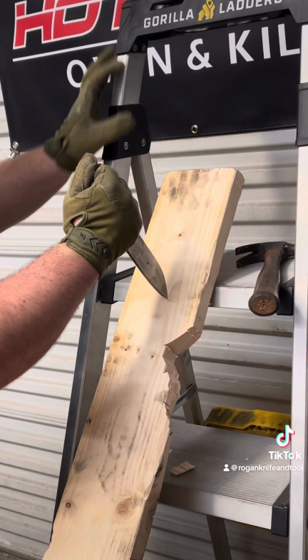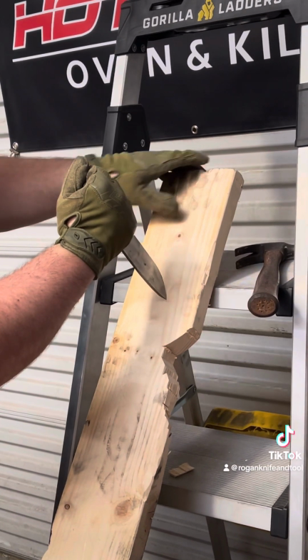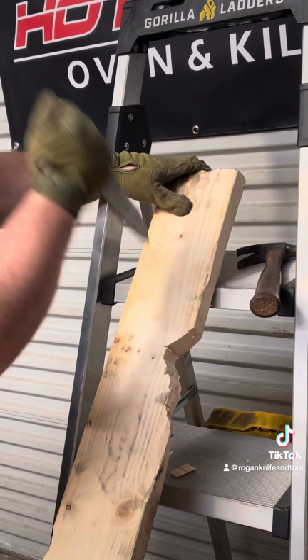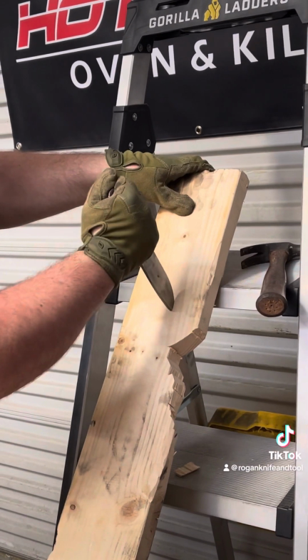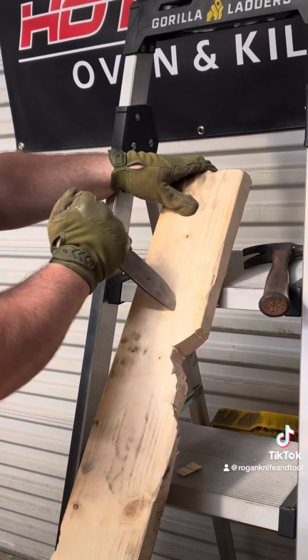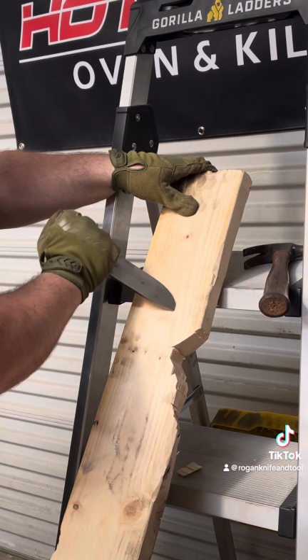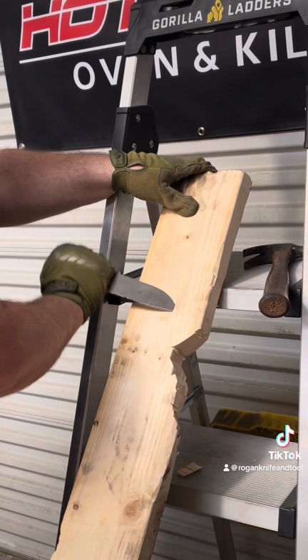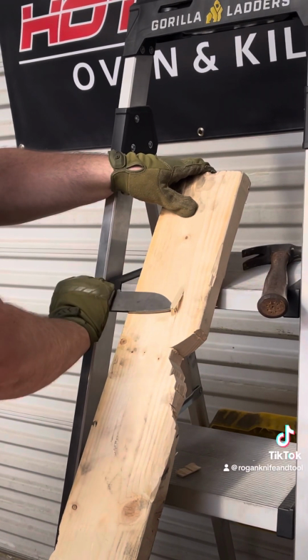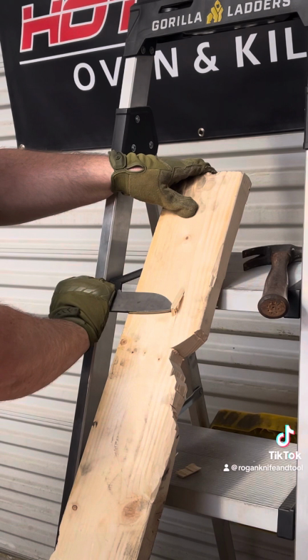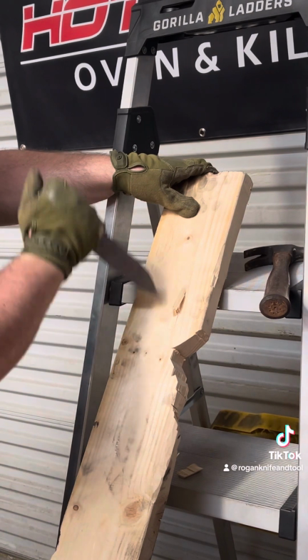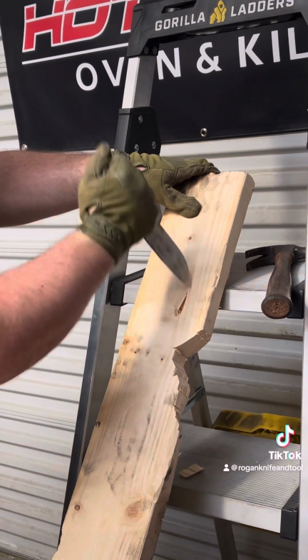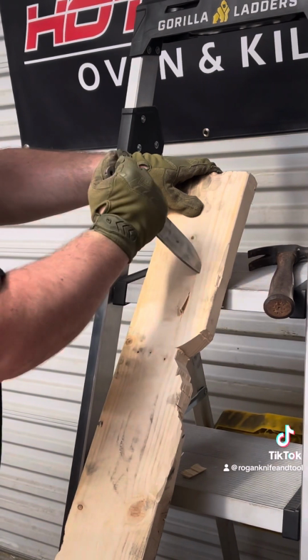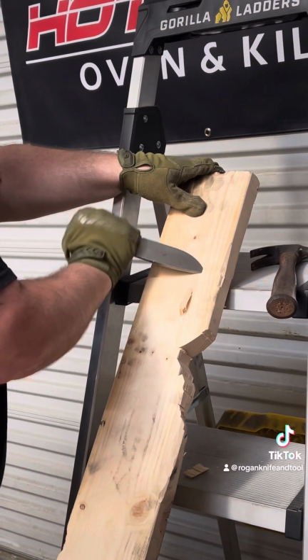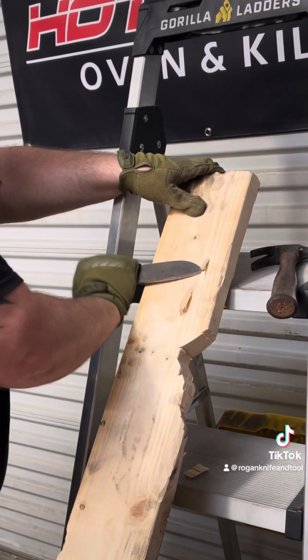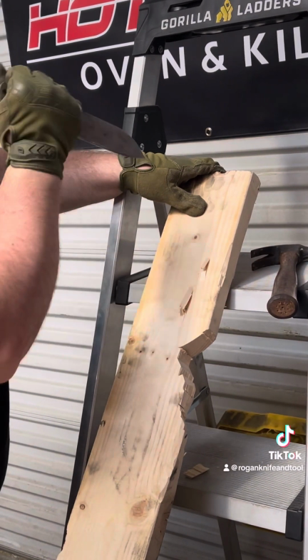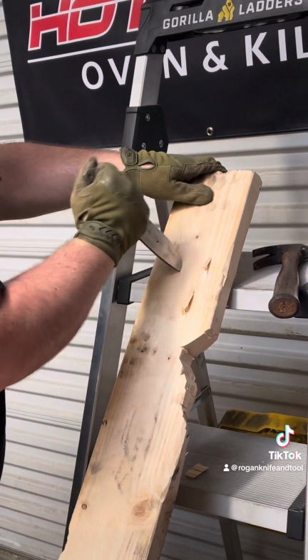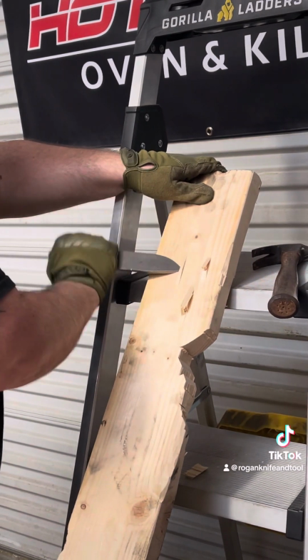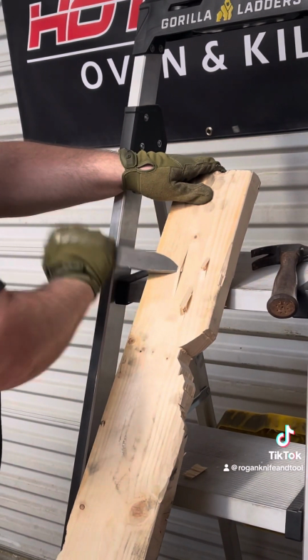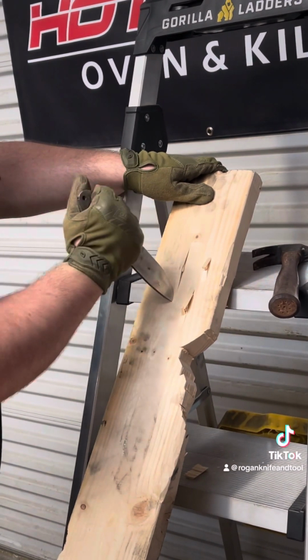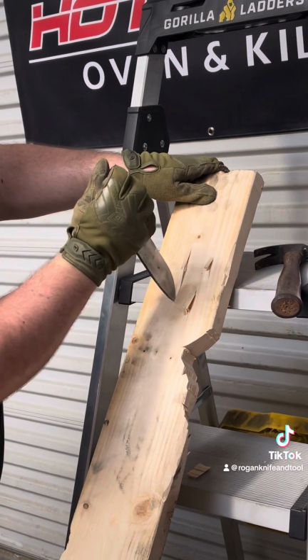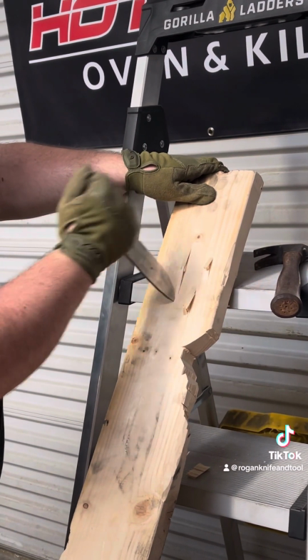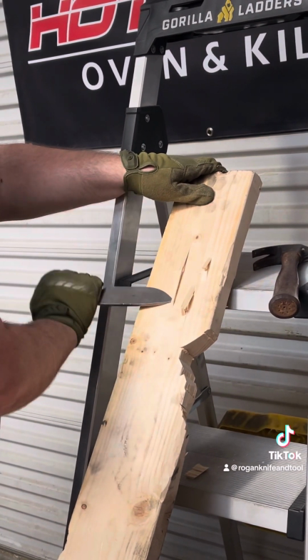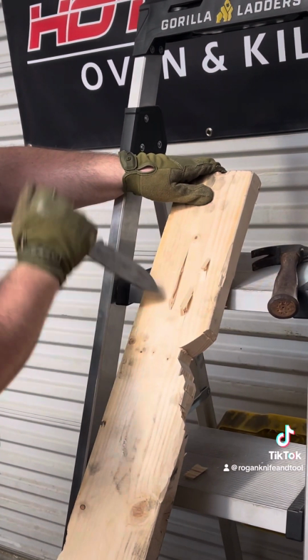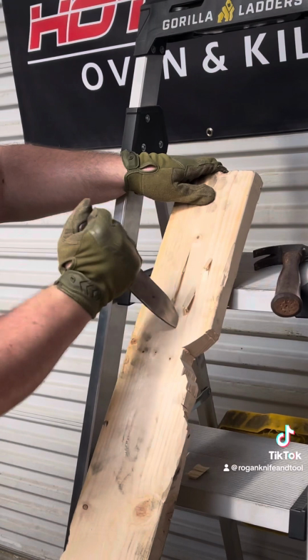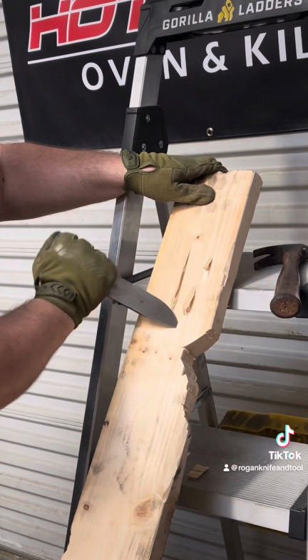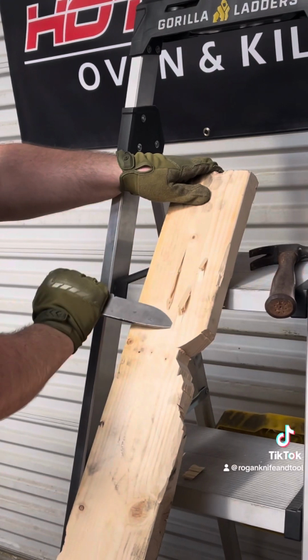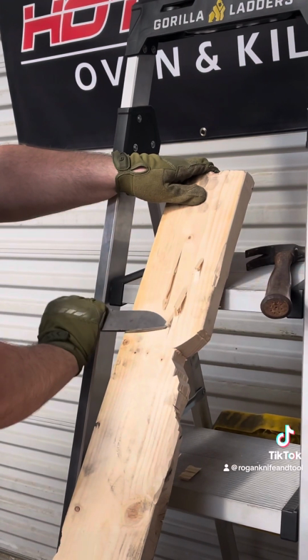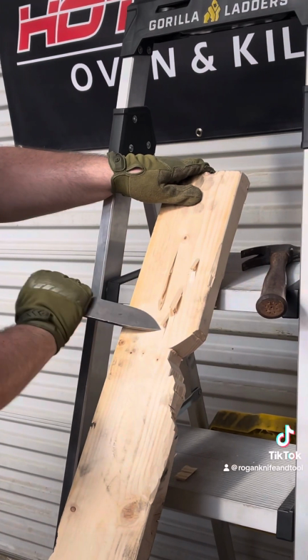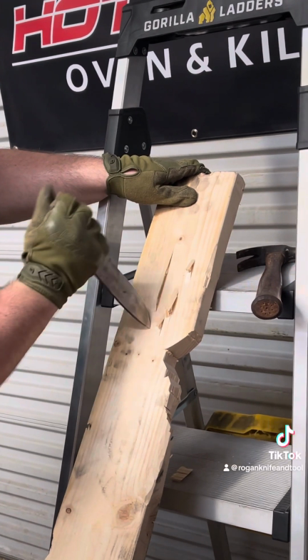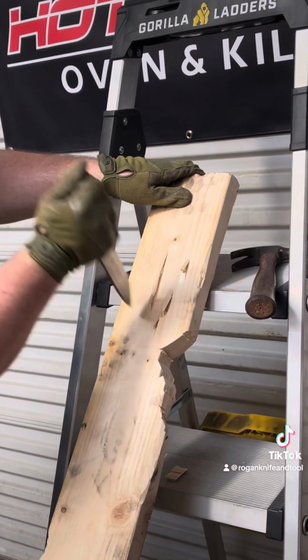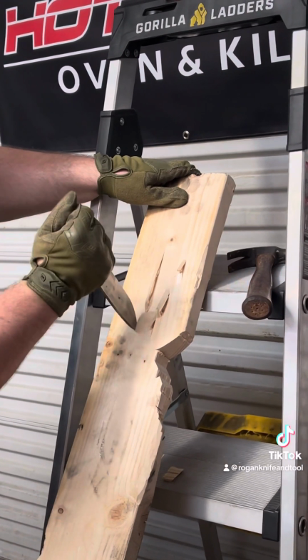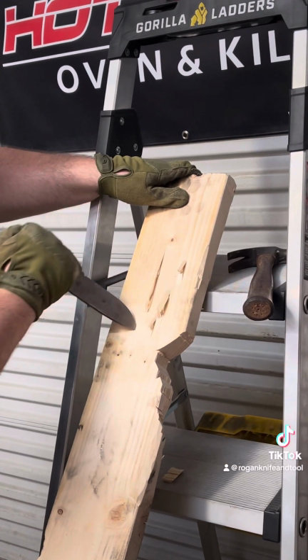So here we're doing the tip test. When you go with the grain like this, you really are in shaky territory and can easily crack the tip off. When you go against the grain, it's much easier.